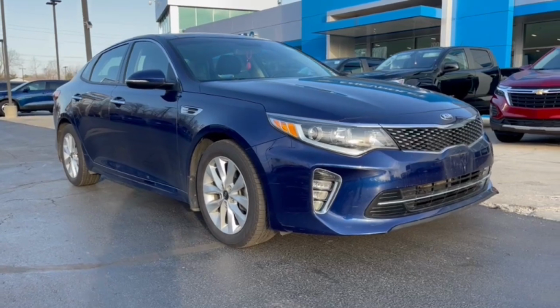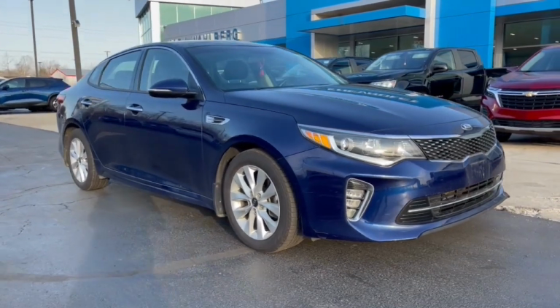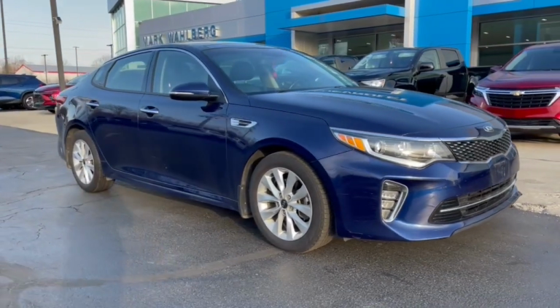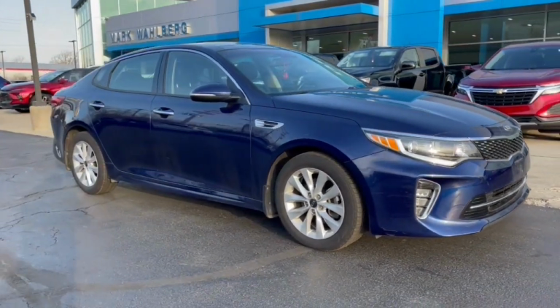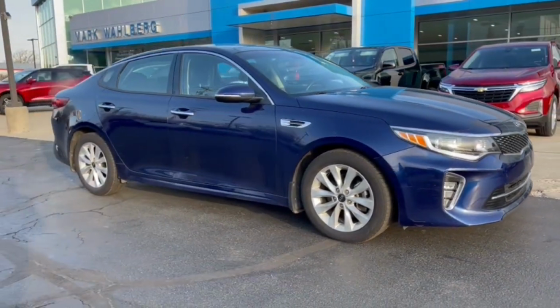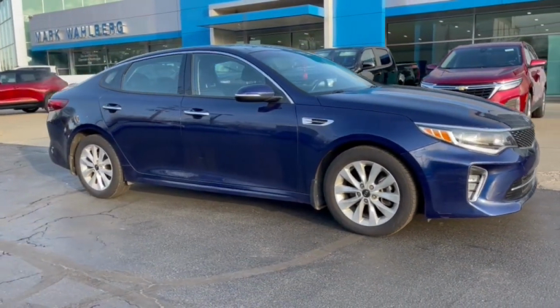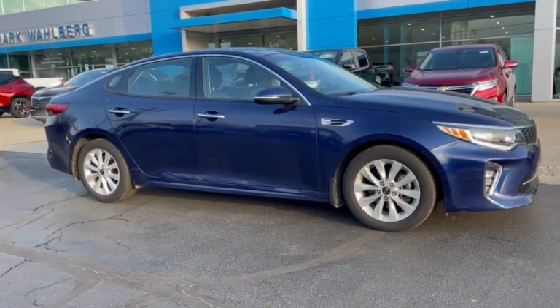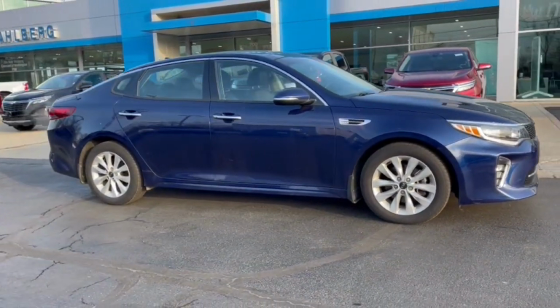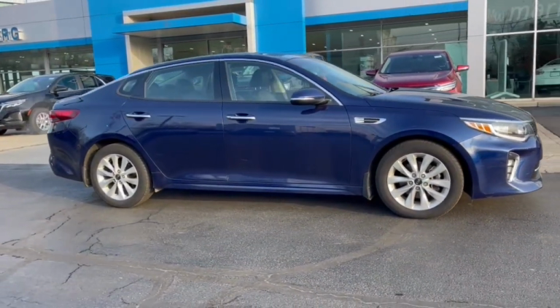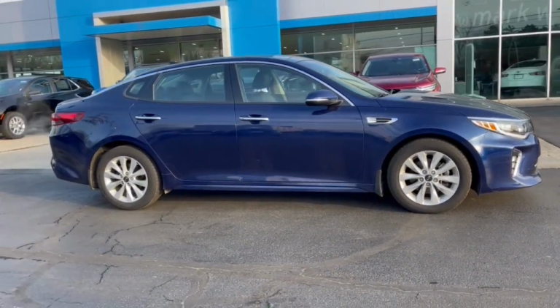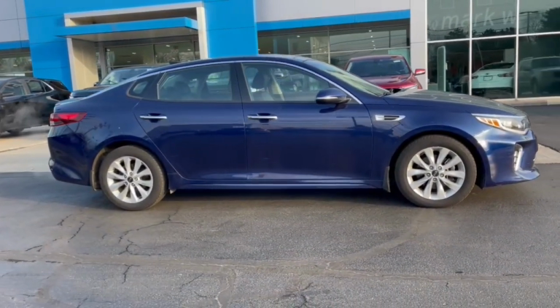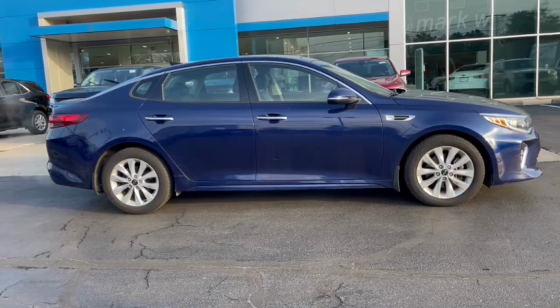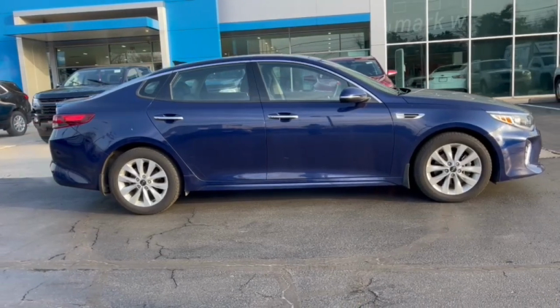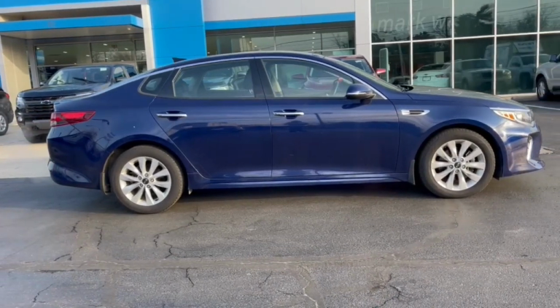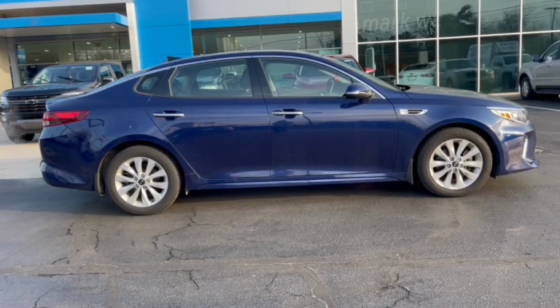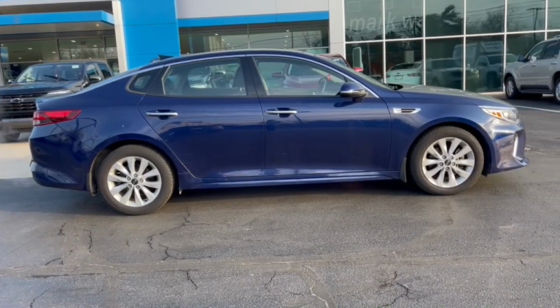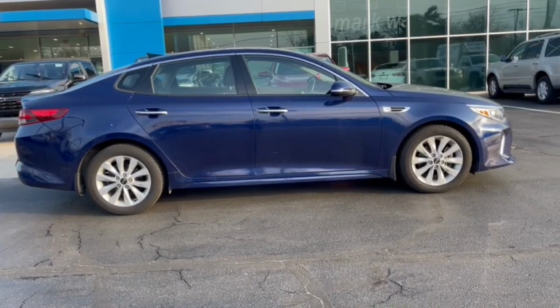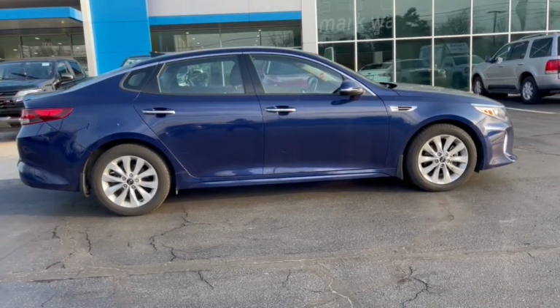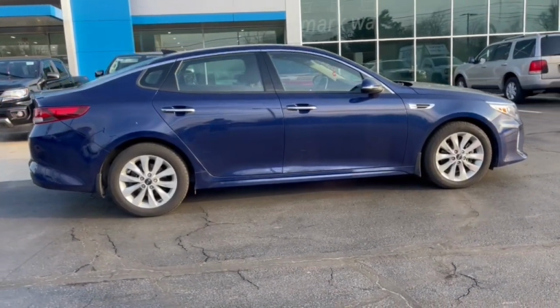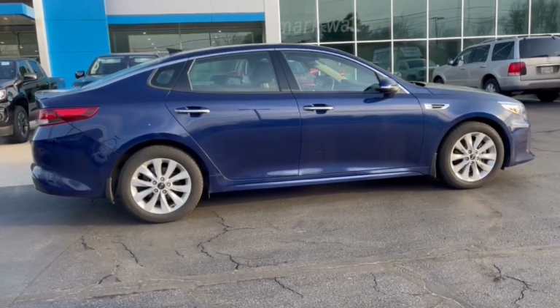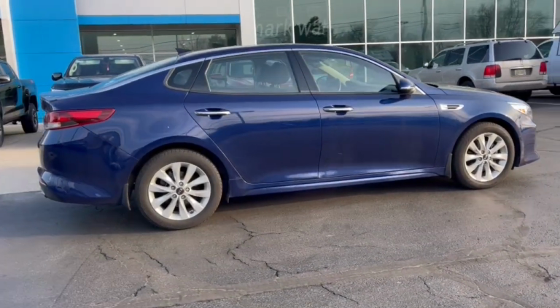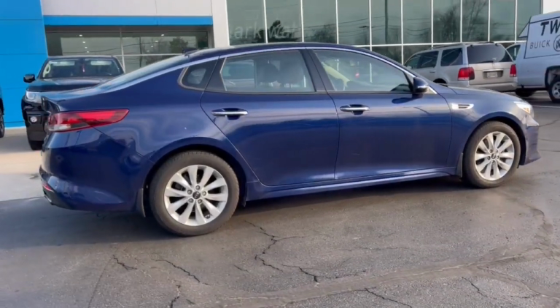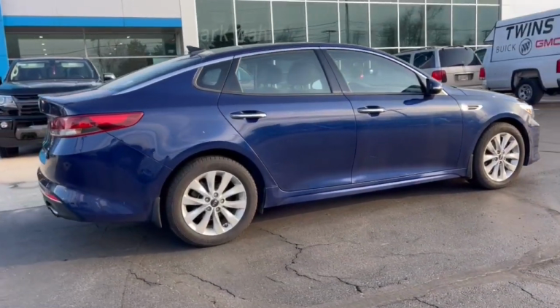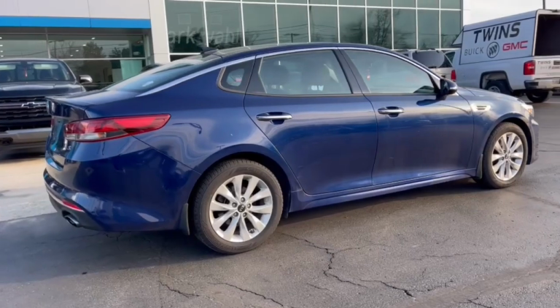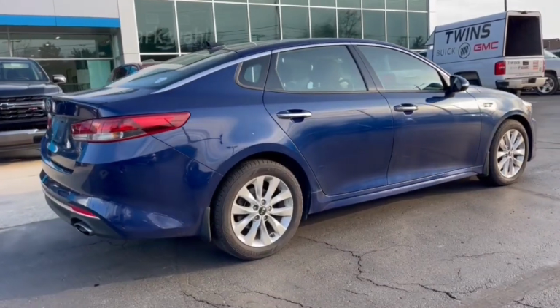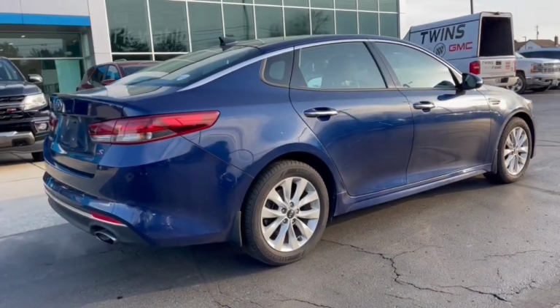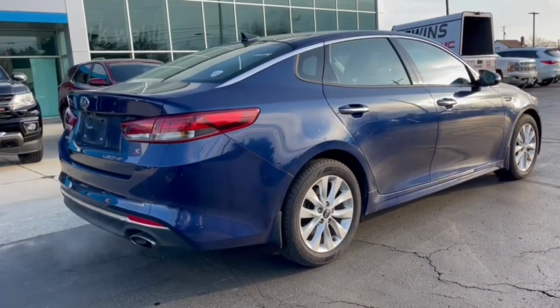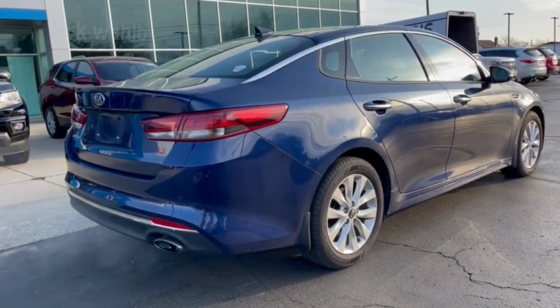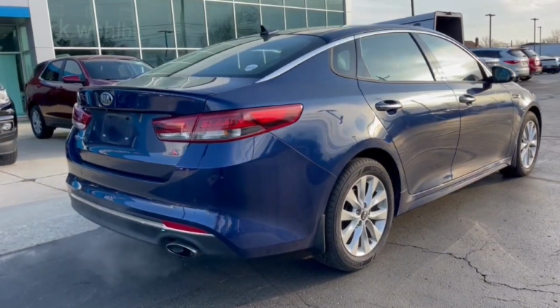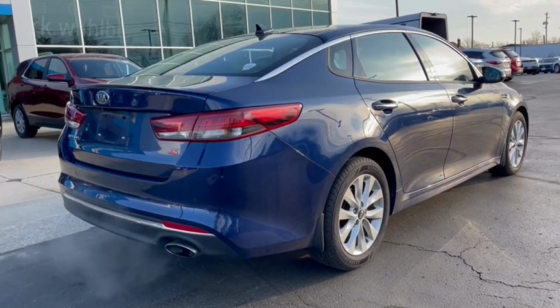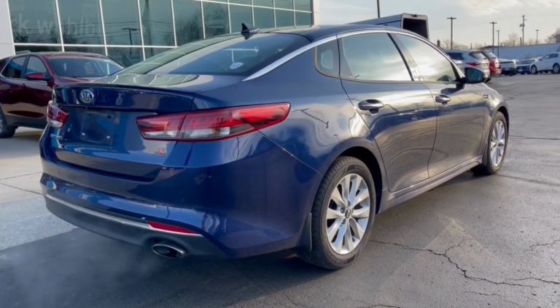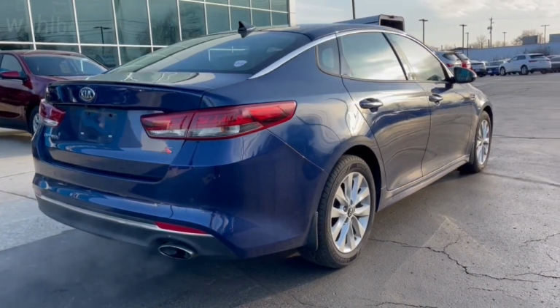Make relaxation the theme of your family road trips in this distinctively stylish Optima. With driver assist tech, infotainment, and connectivity on board, this handsome midsize sedan prioritizes safety, comfort, and convenience.